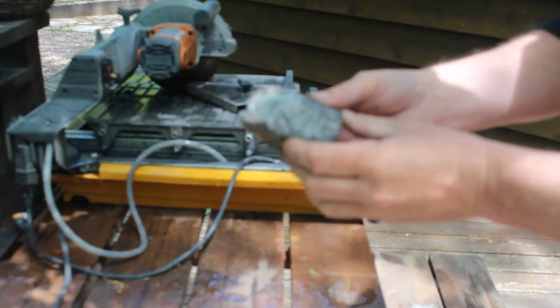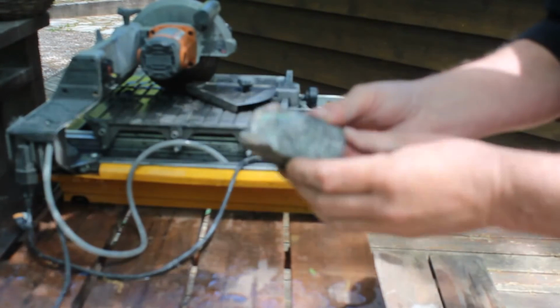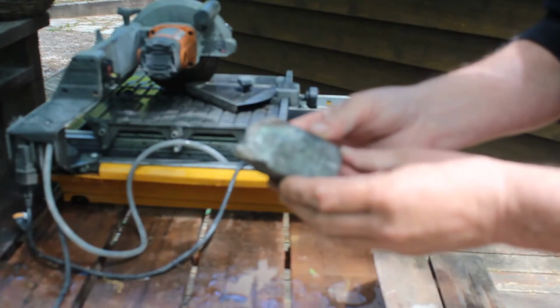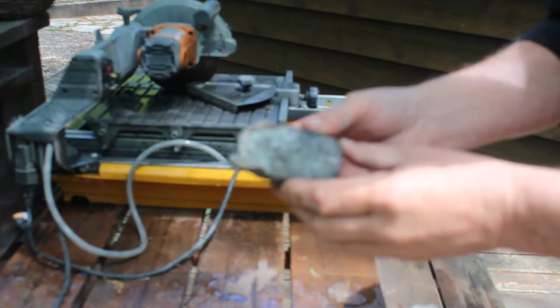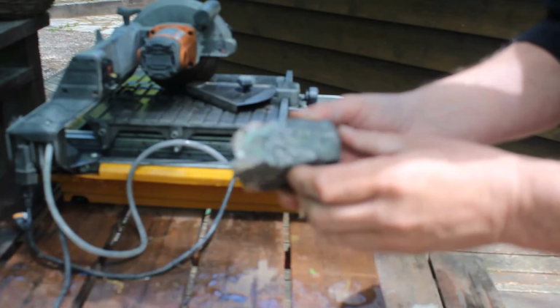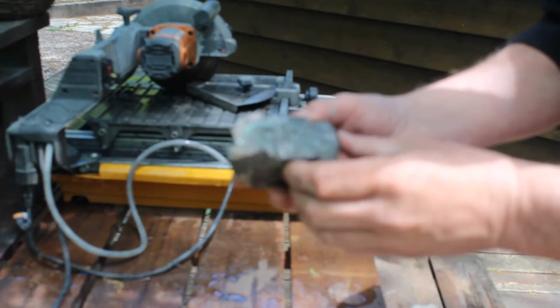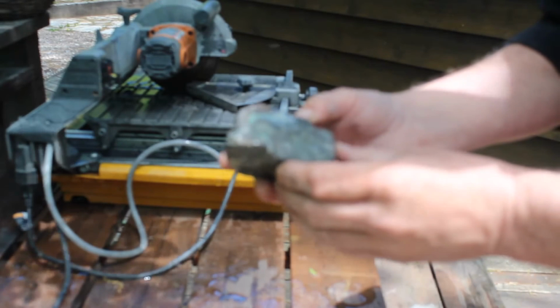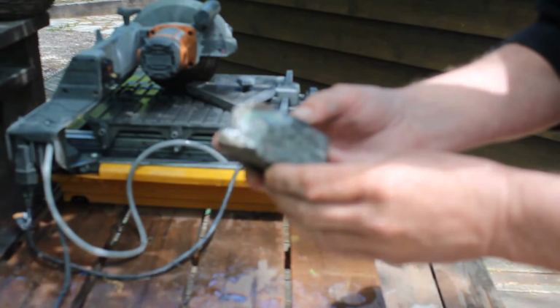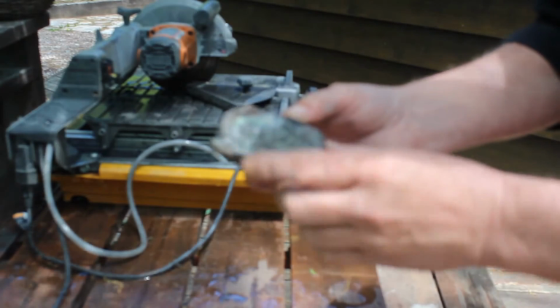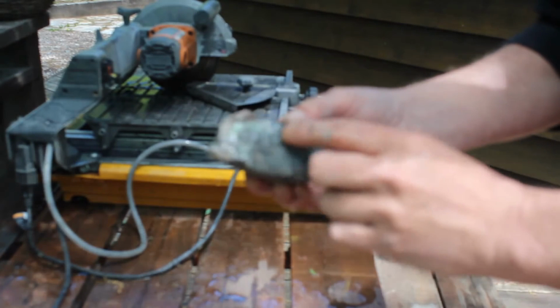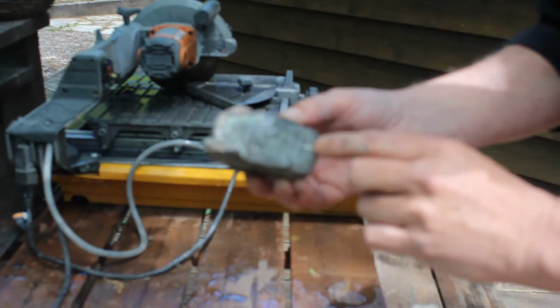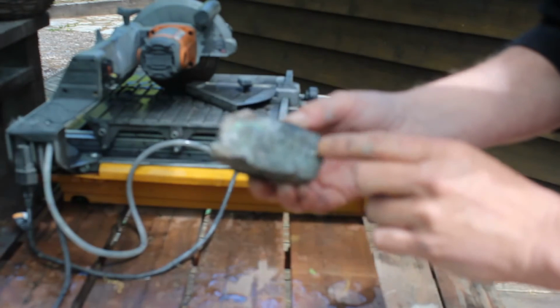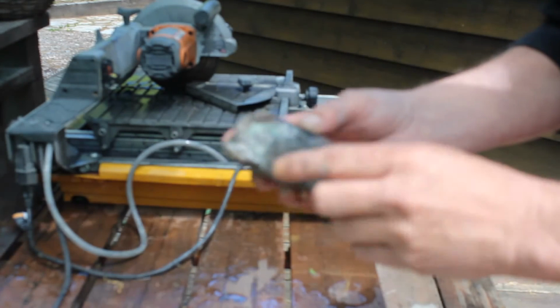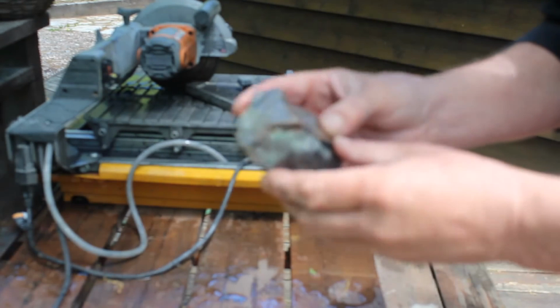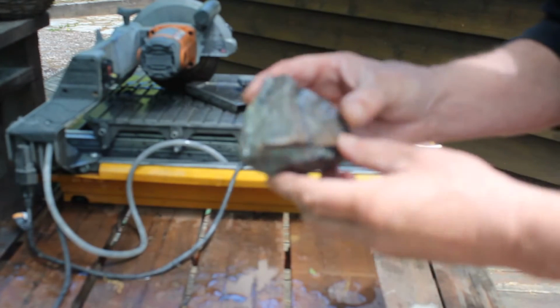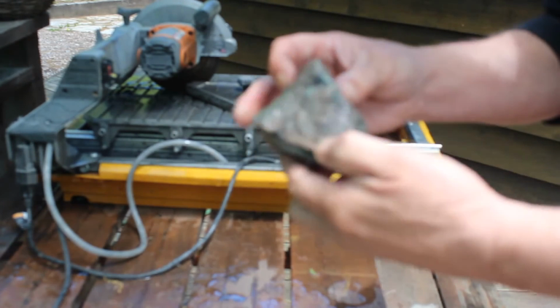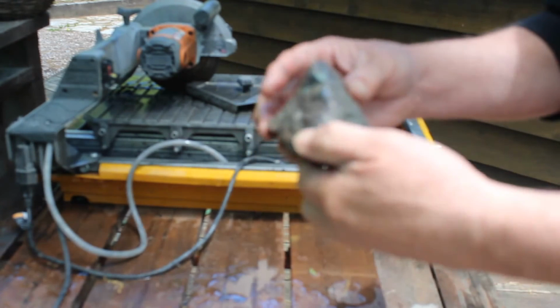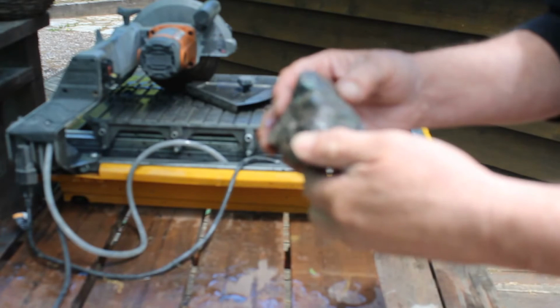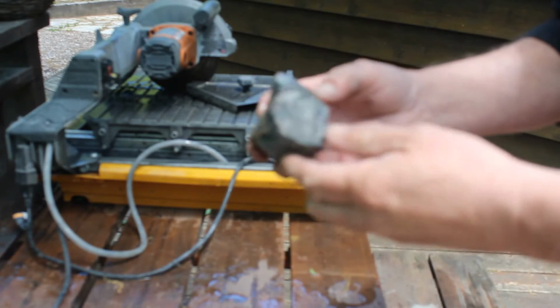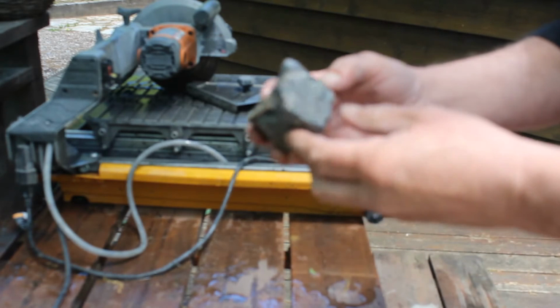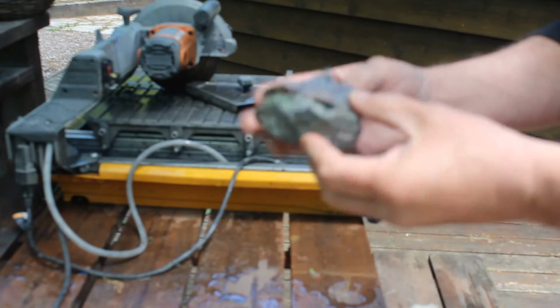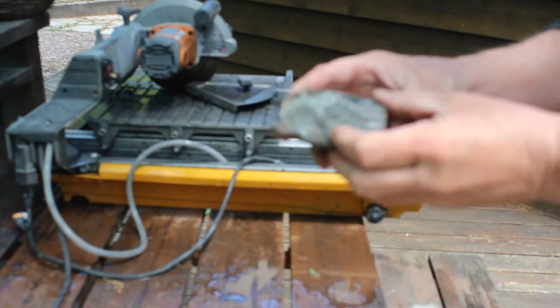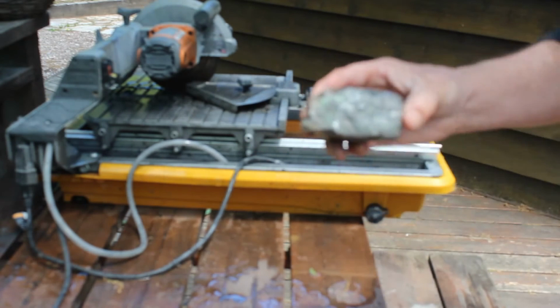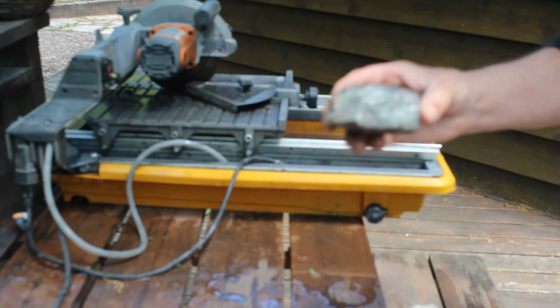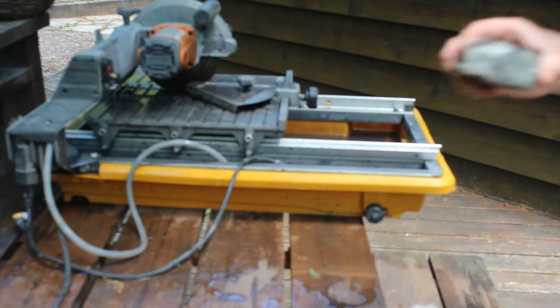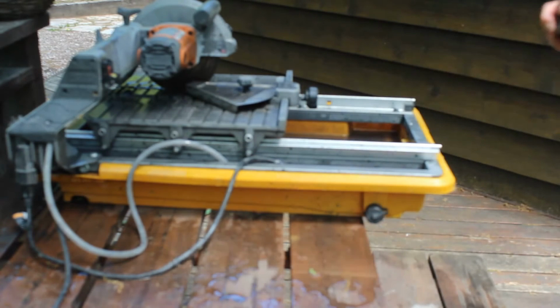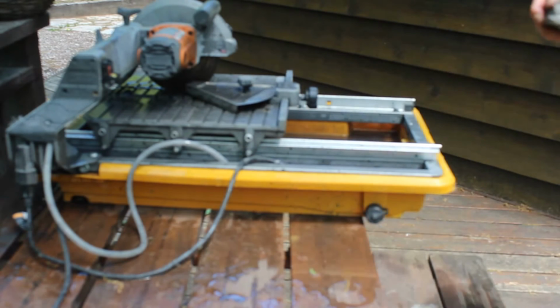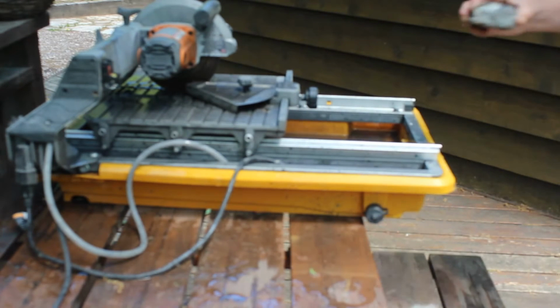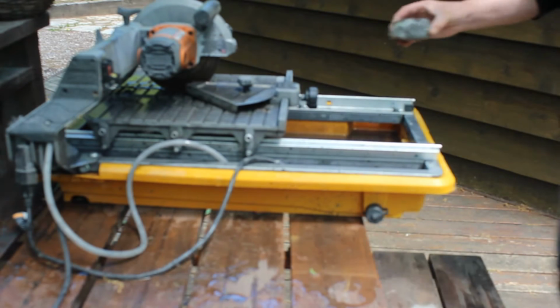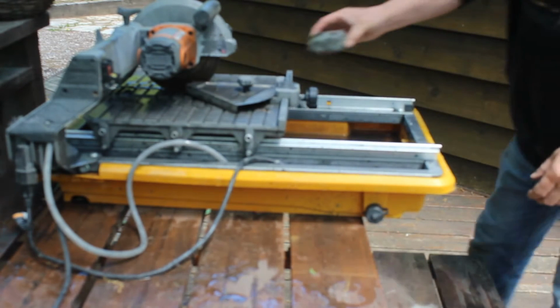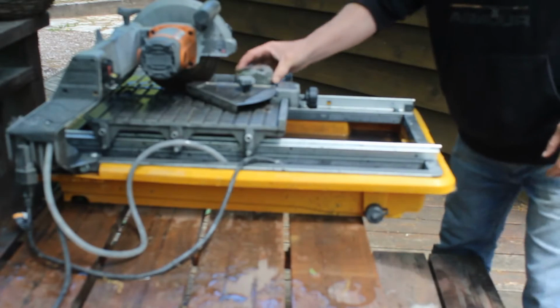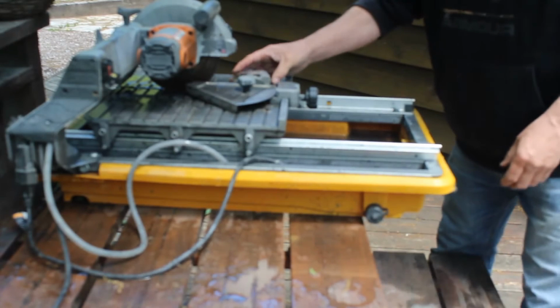Well, the first rock to get sliced this year is this one, which seems to have calcite and nicoline, maybe some other stuff in it. Small rock — let's give it to the saw.